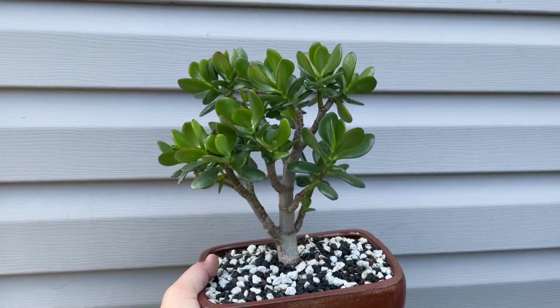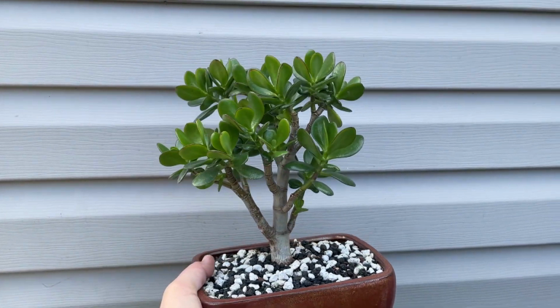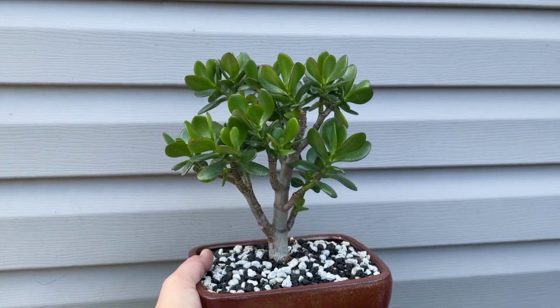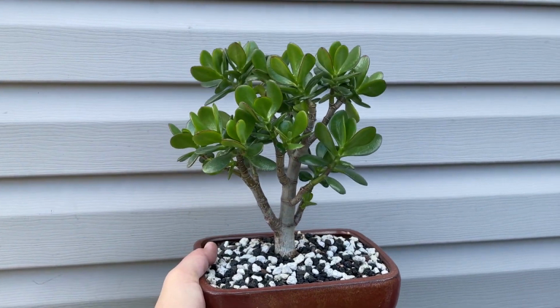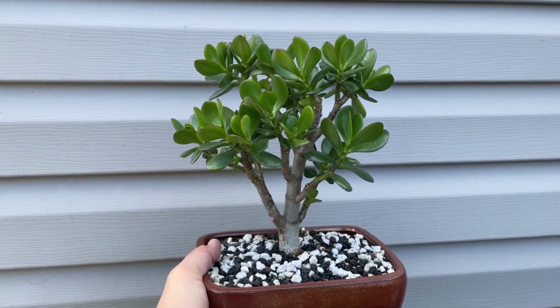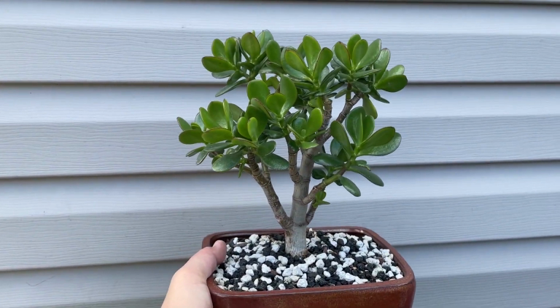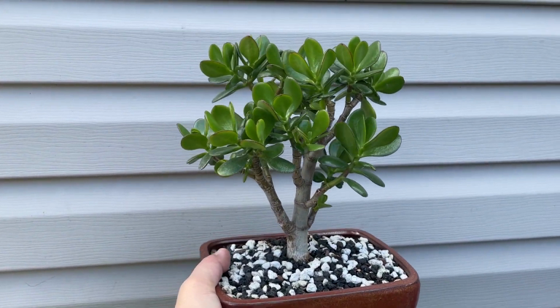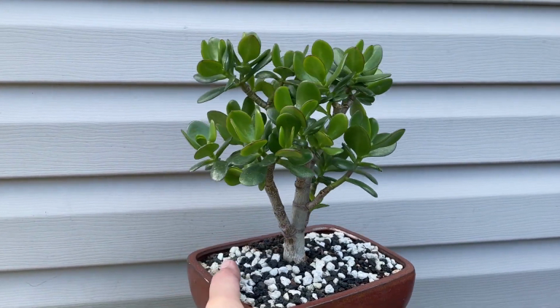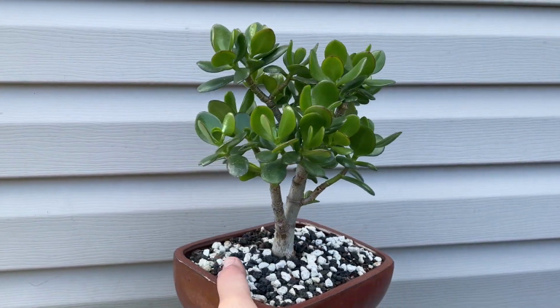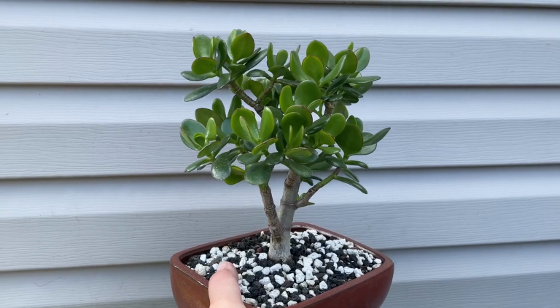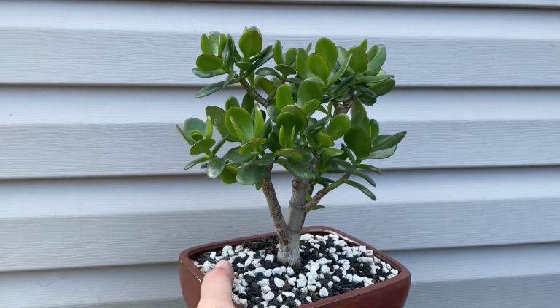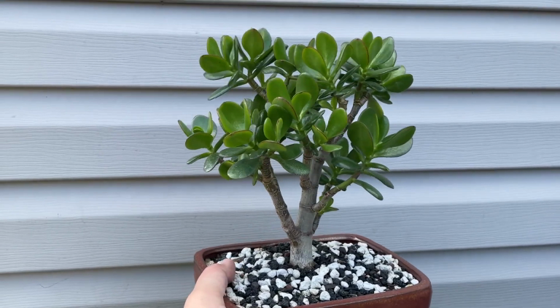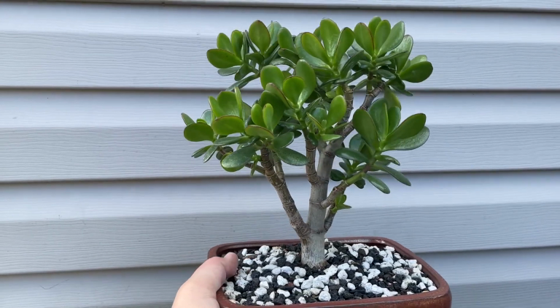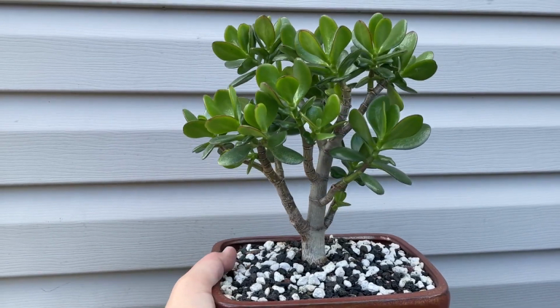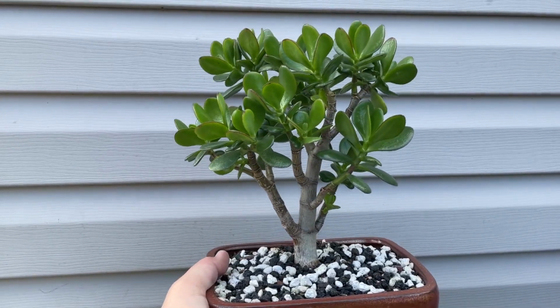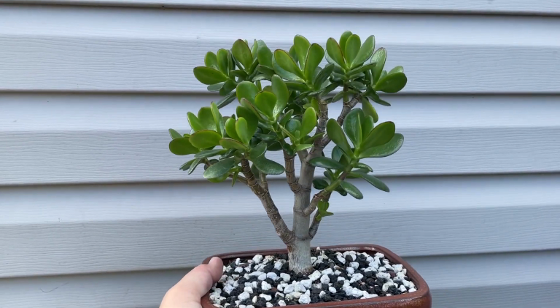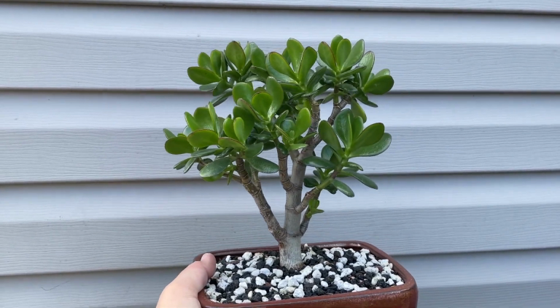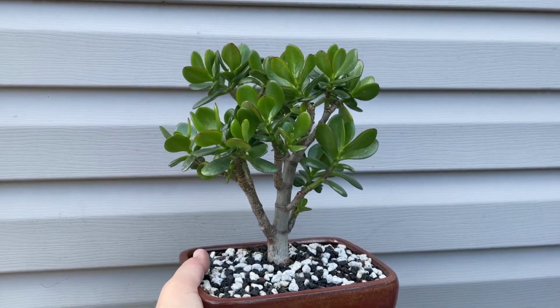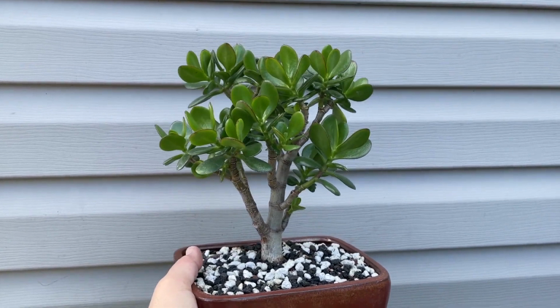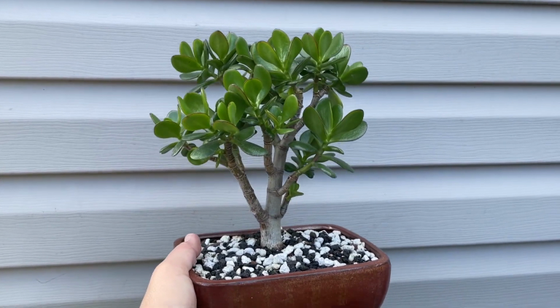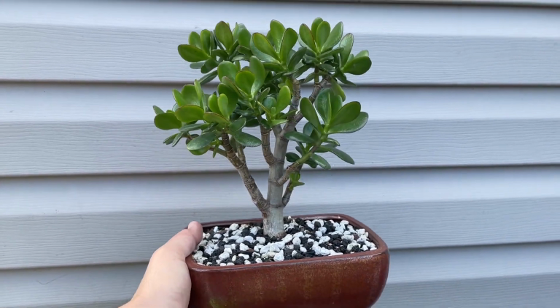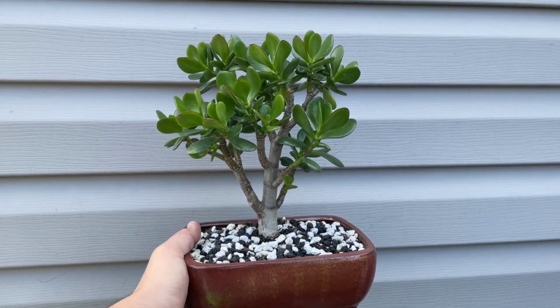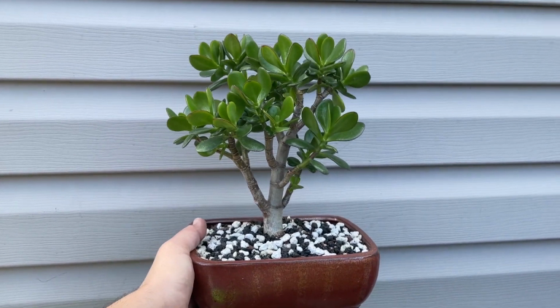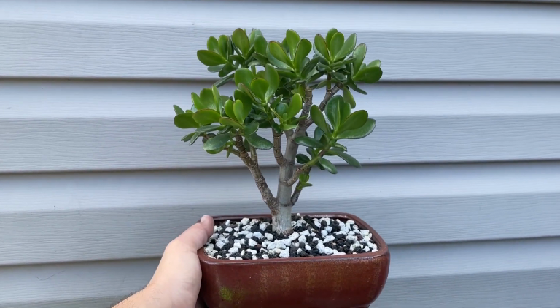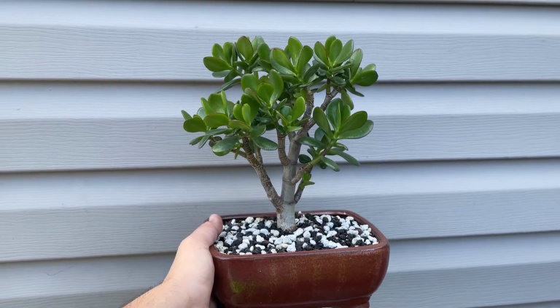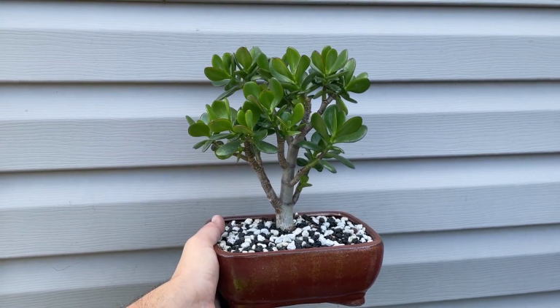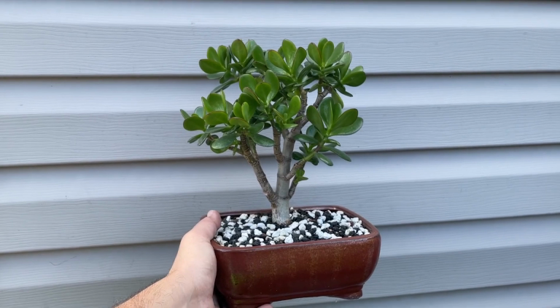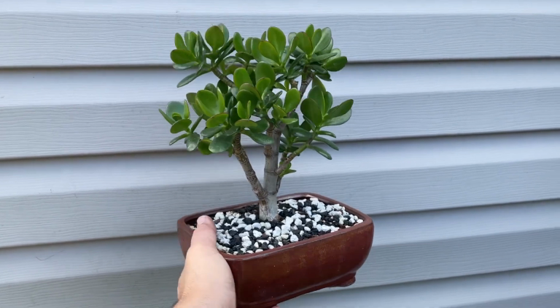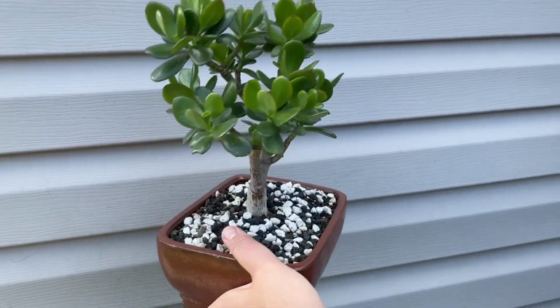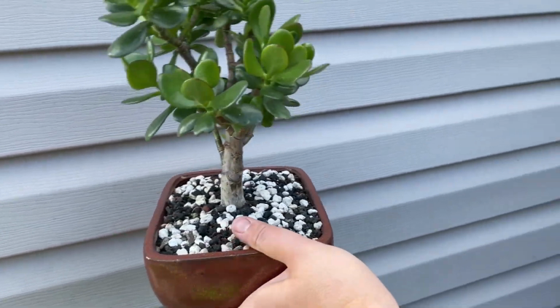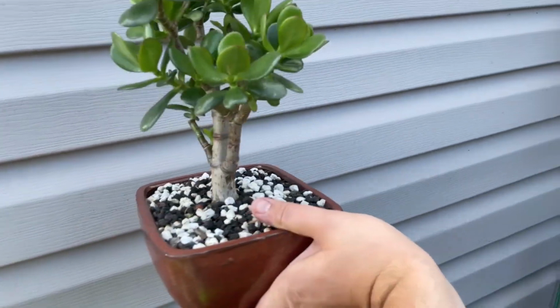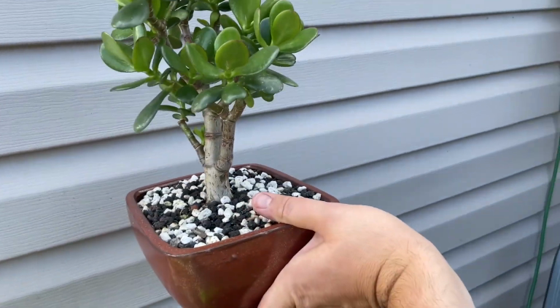All right, the jade crassula is looking pretty good — getting kind of heavy, might have to trim this one back a little bit, but looking pretty good overall.